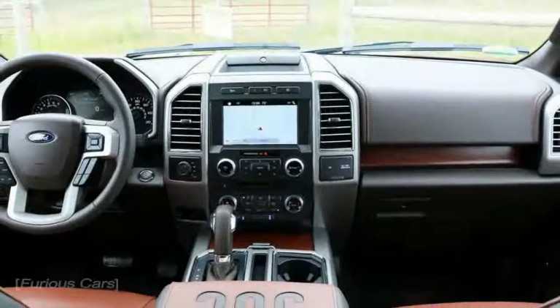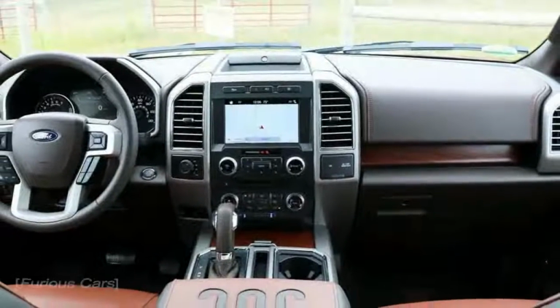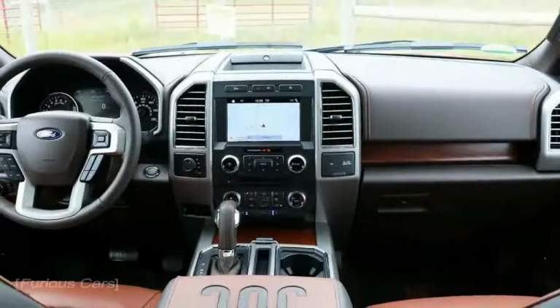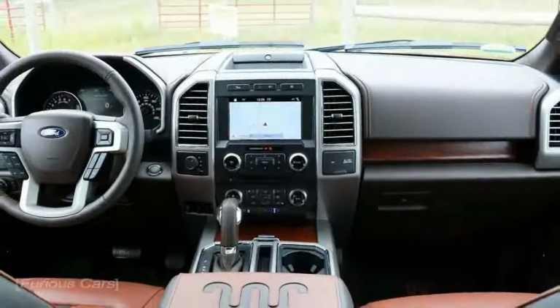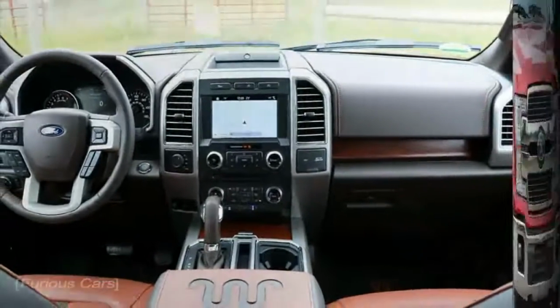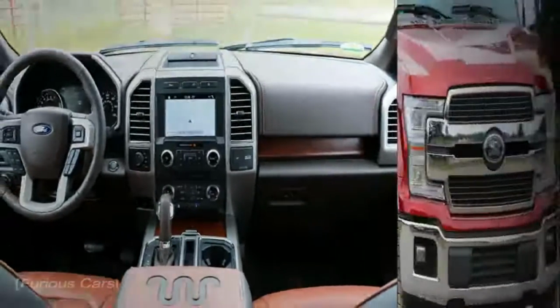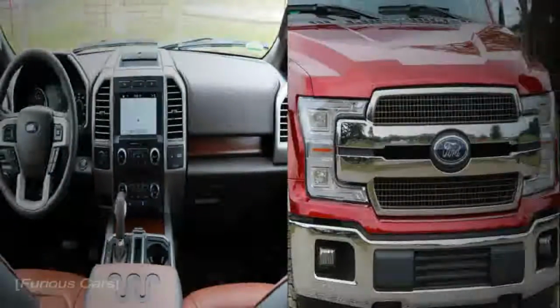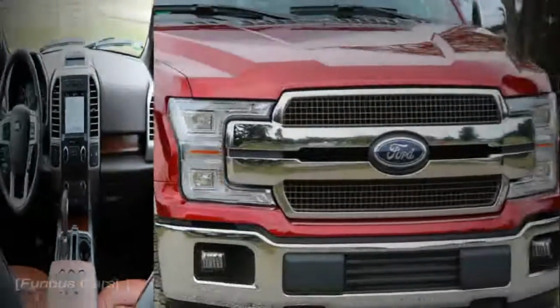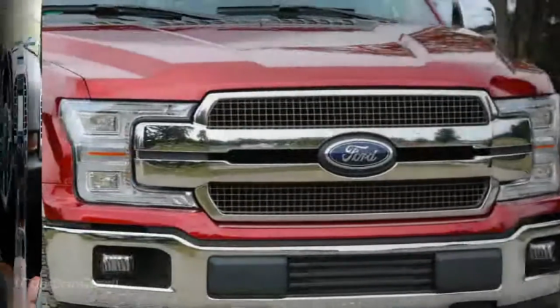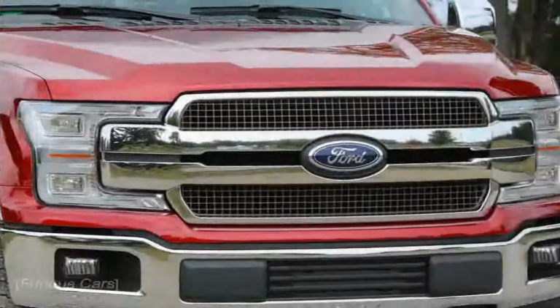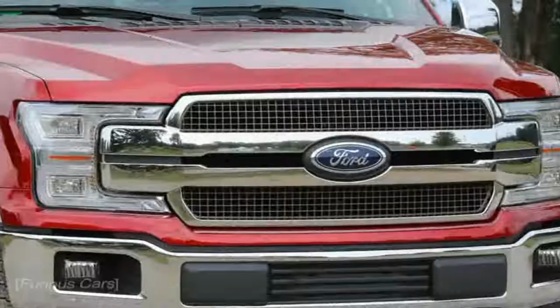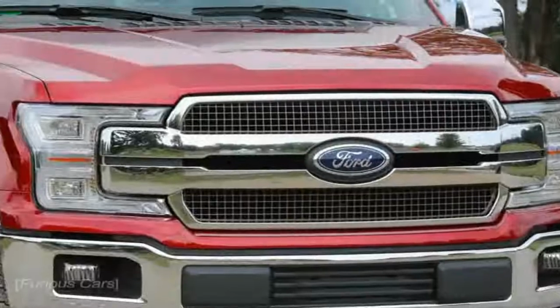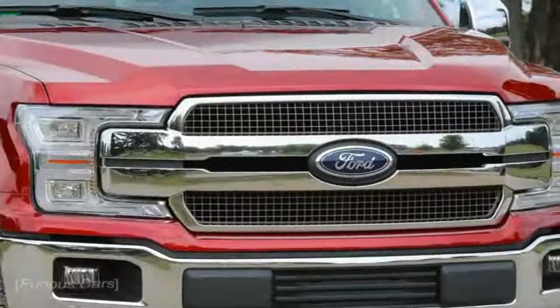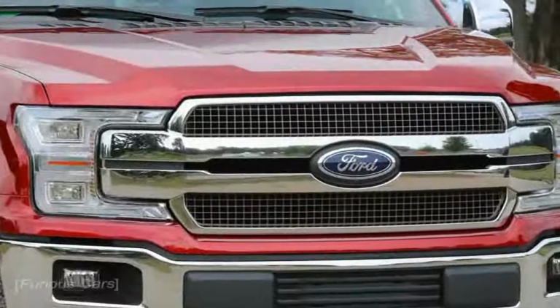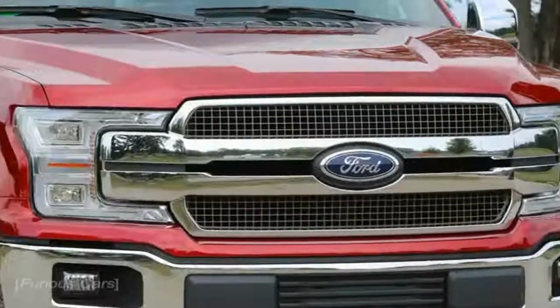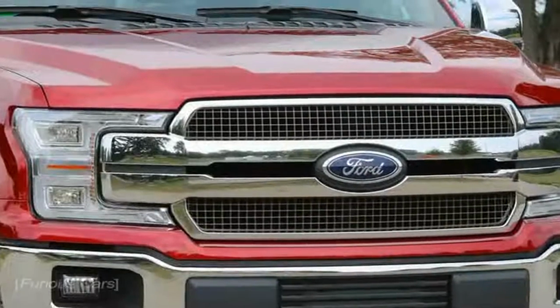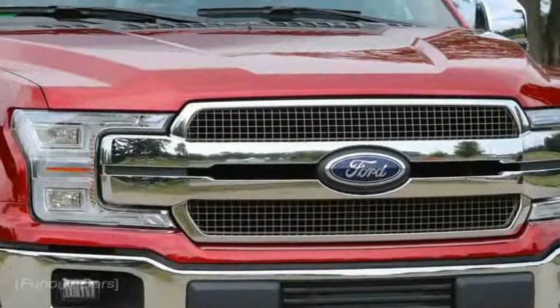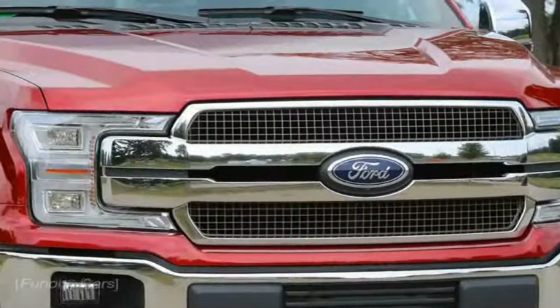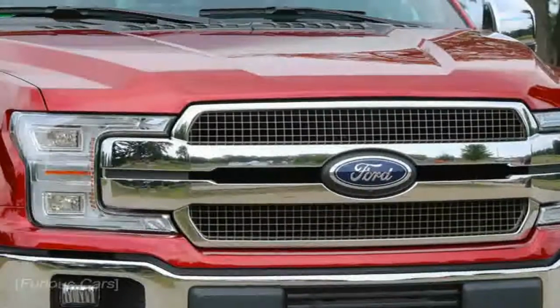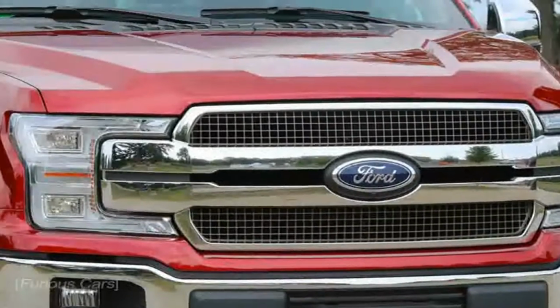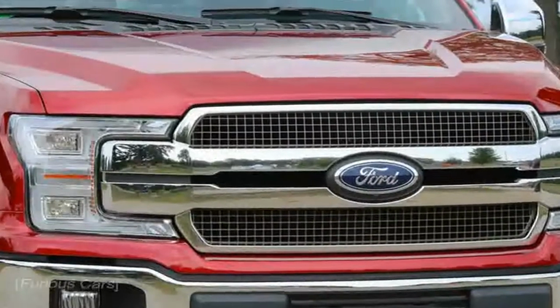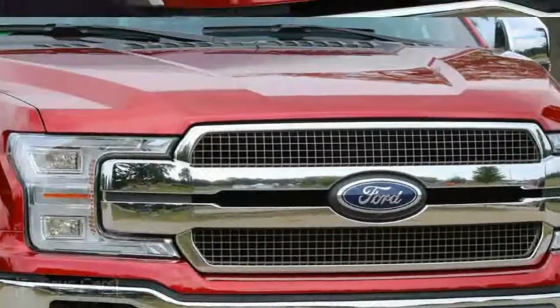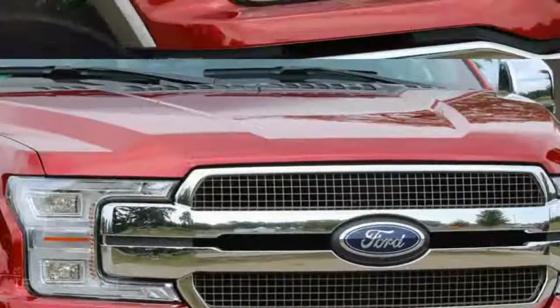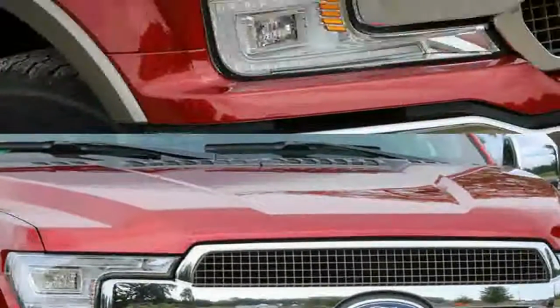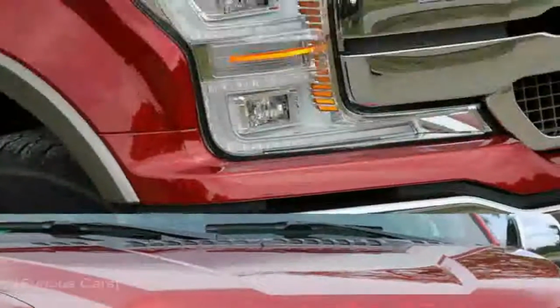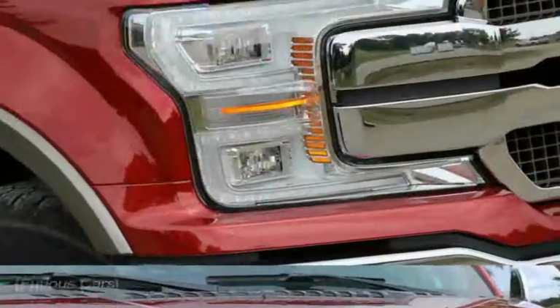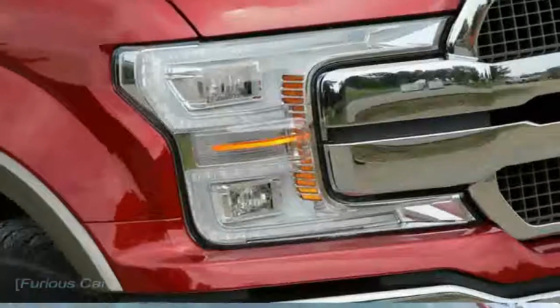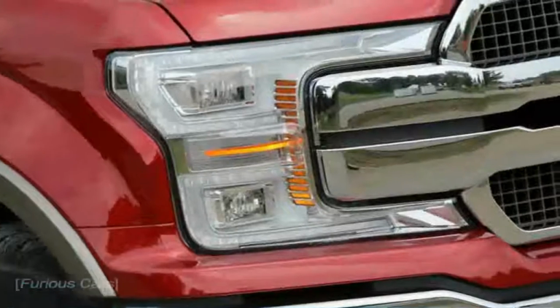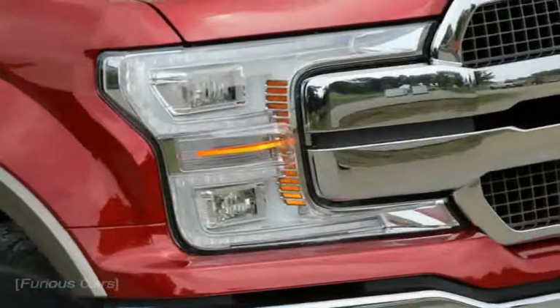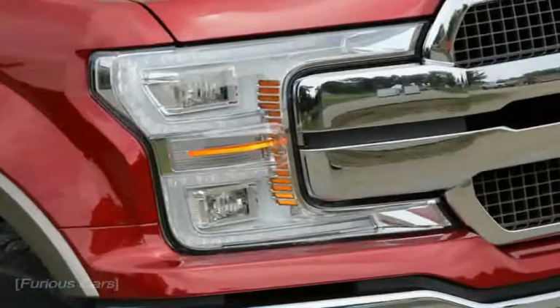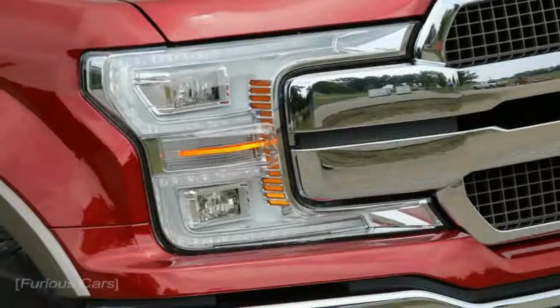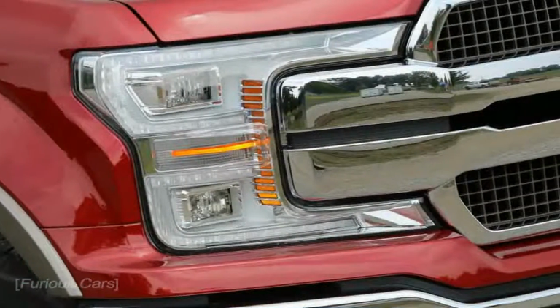2018 Ford F-150 first drive: the same, but even better. America's favorite pickup truck benefits from continuous improvement once again.